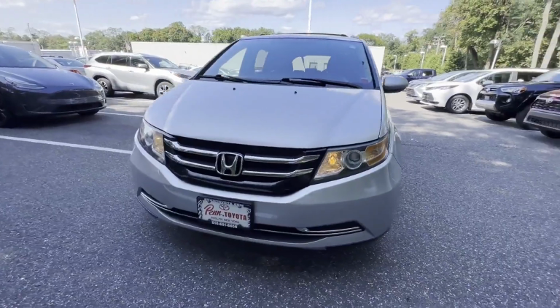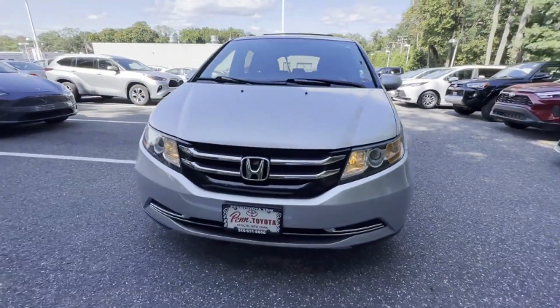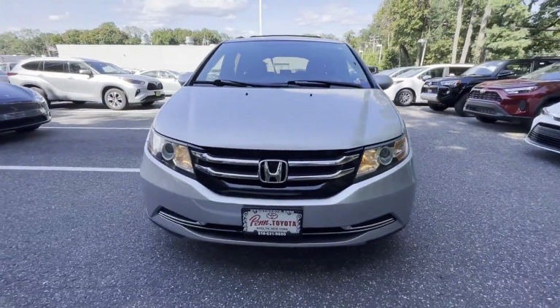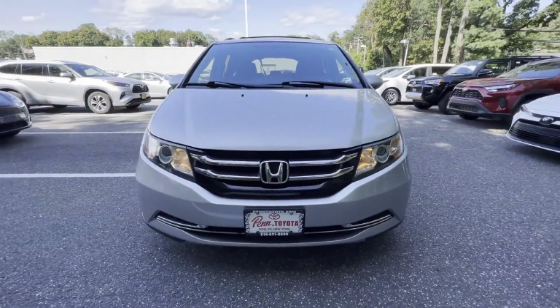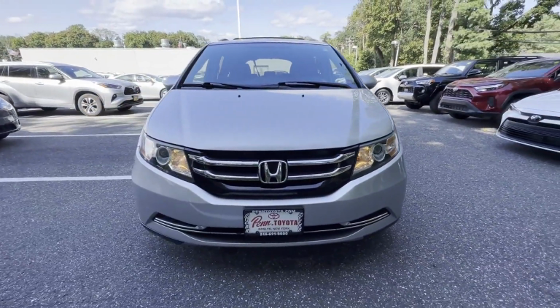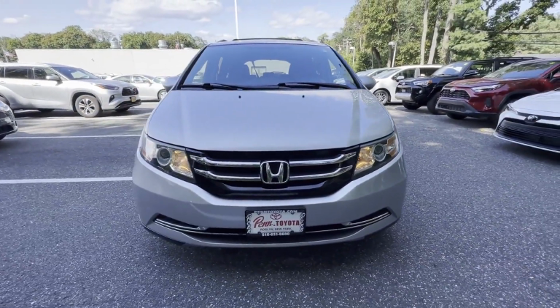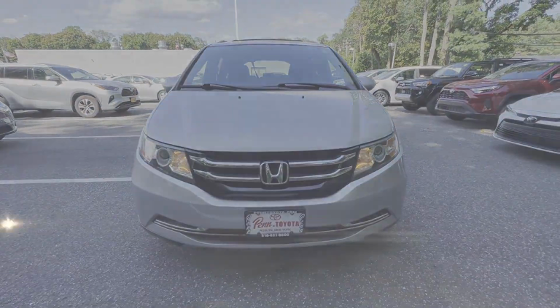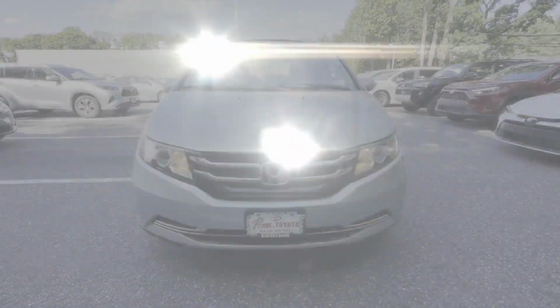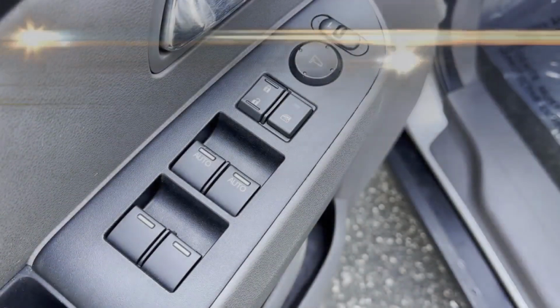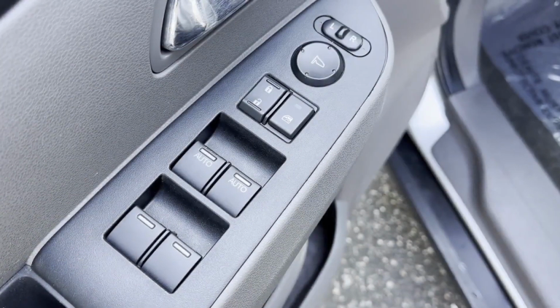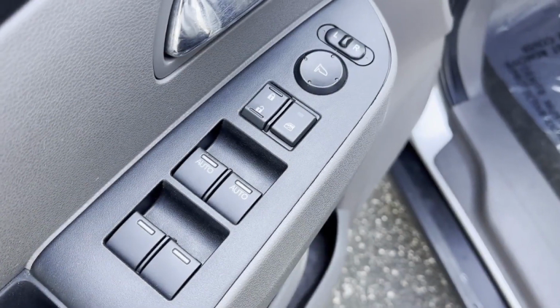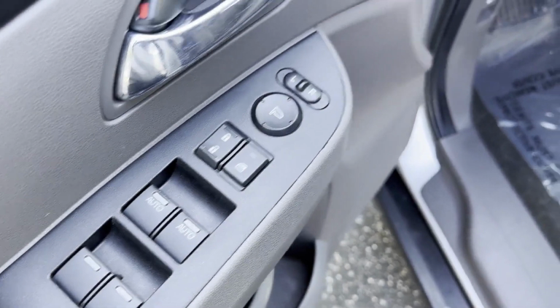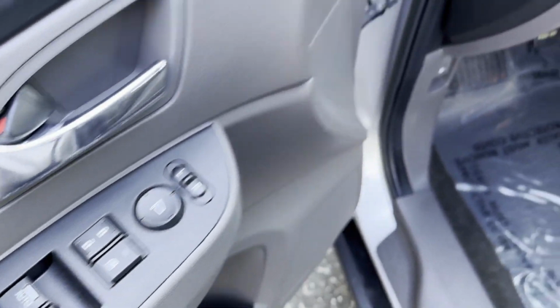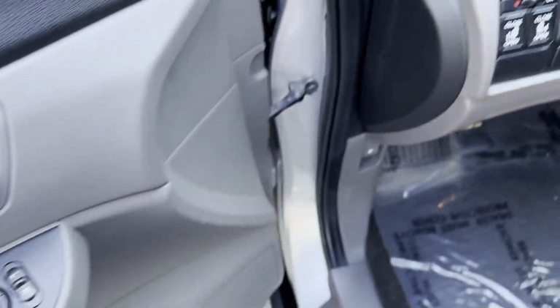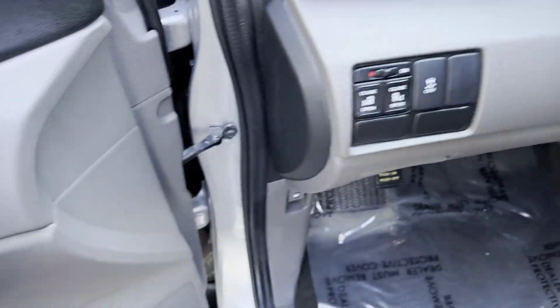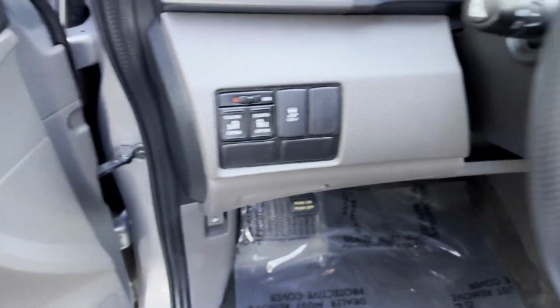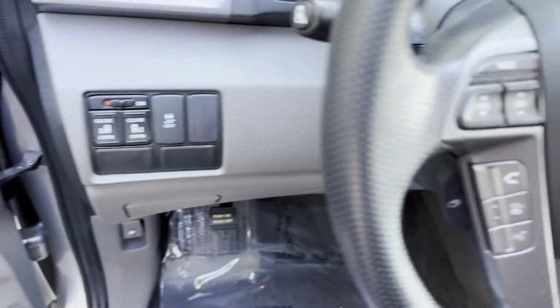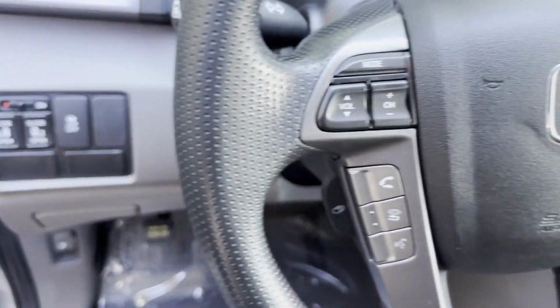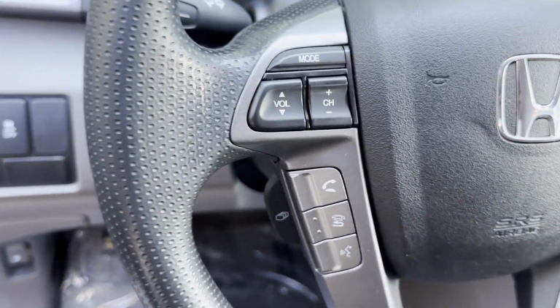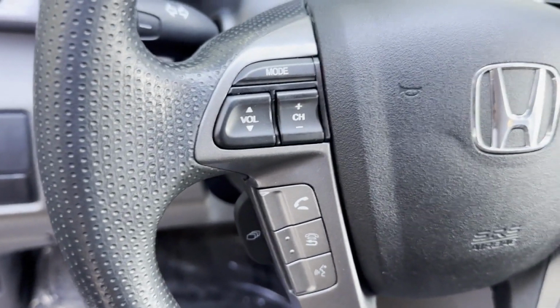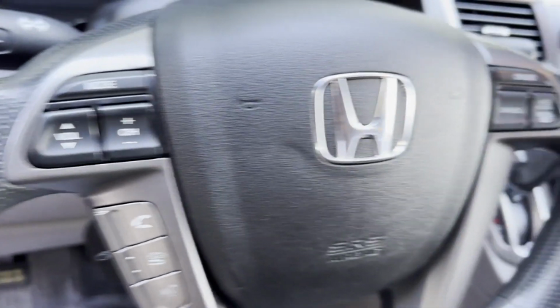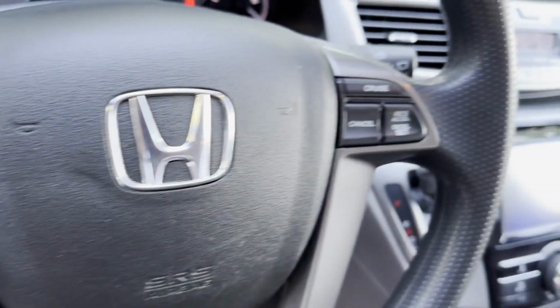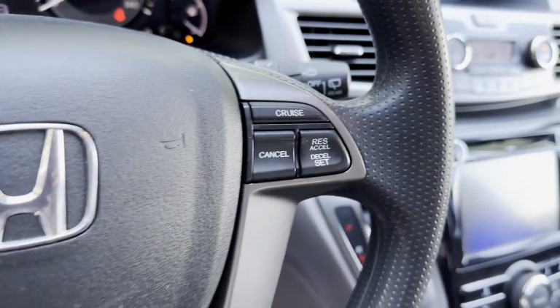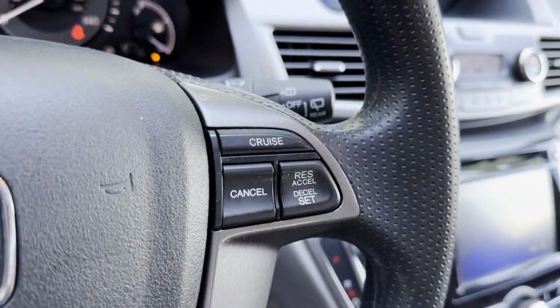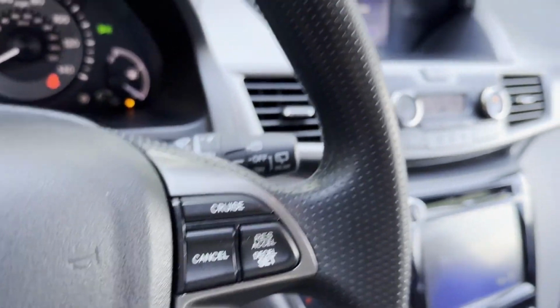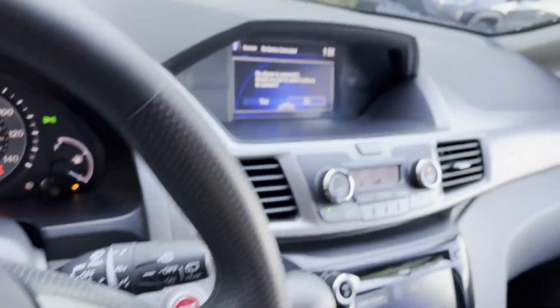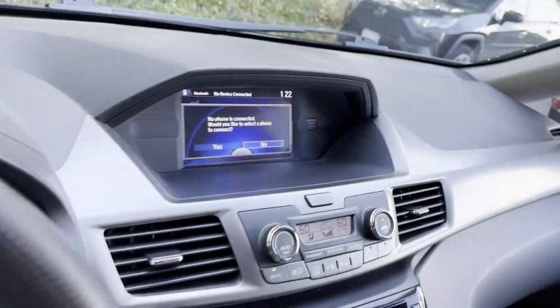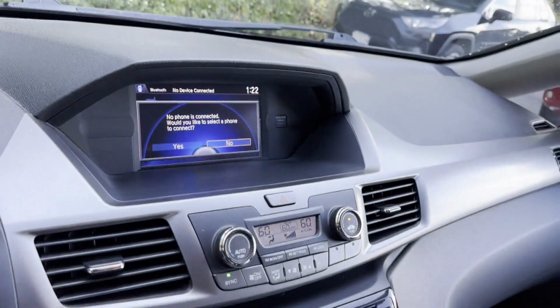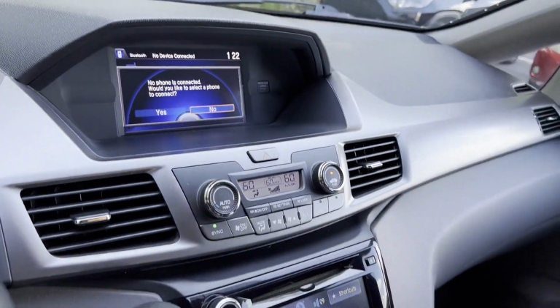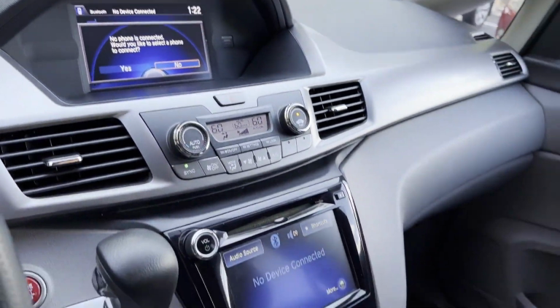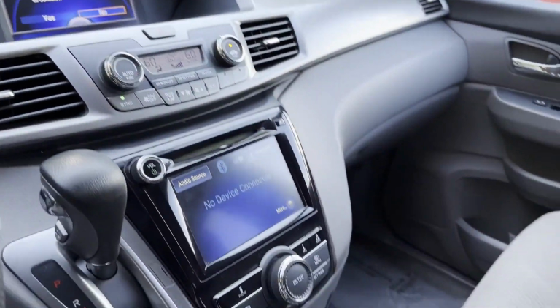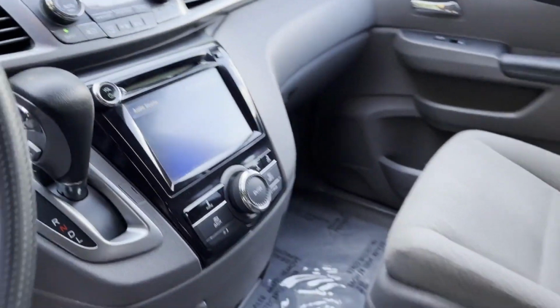Bluetooth, brake assist, keyless start, rear spoiler, auto climate control, keyless entry, front bucket seats, steering wheel audio controls, engine immobilizer, automatic headlights, auxiliary input.